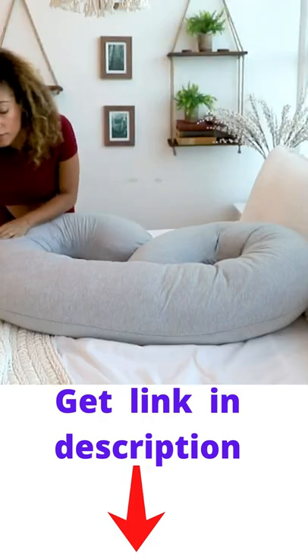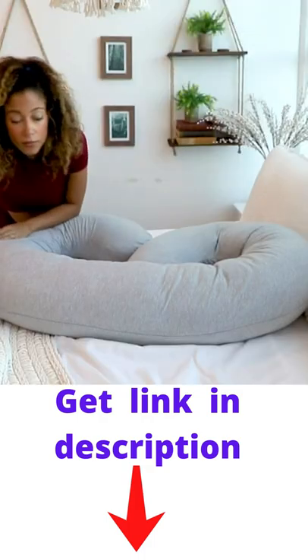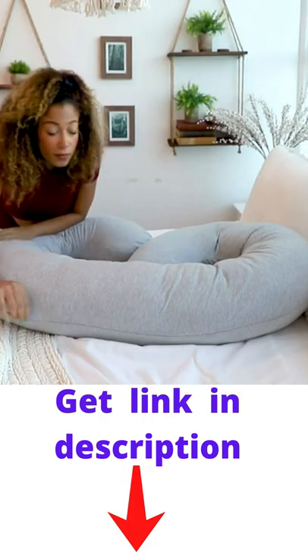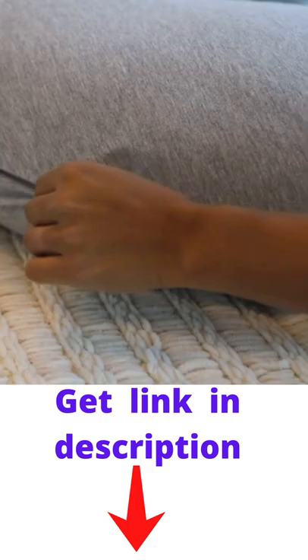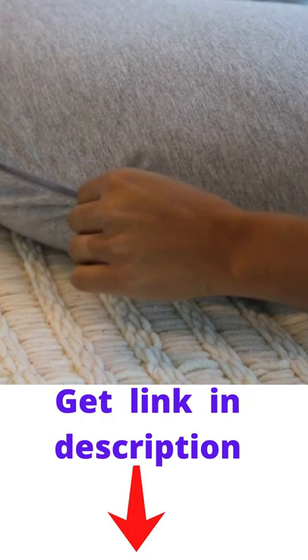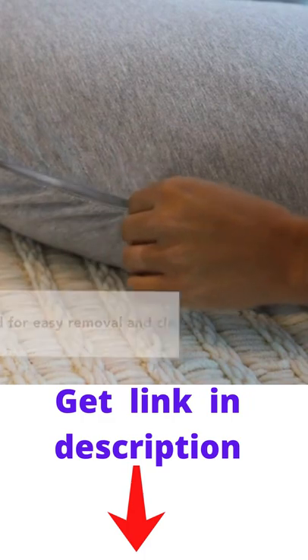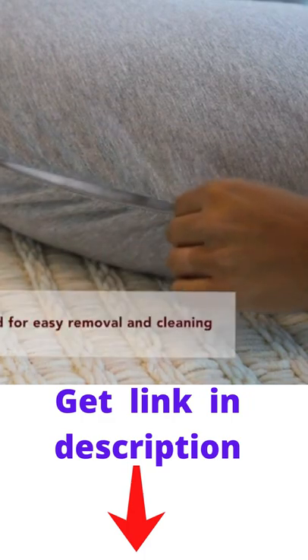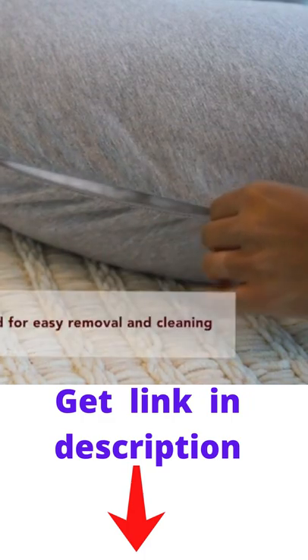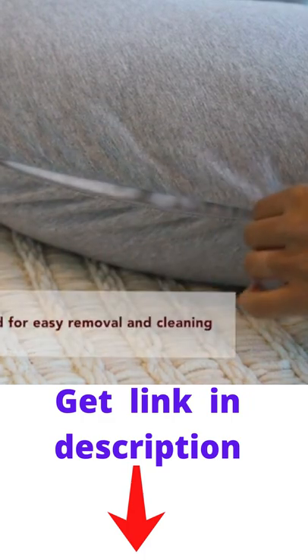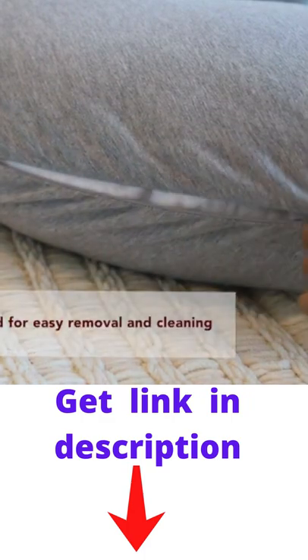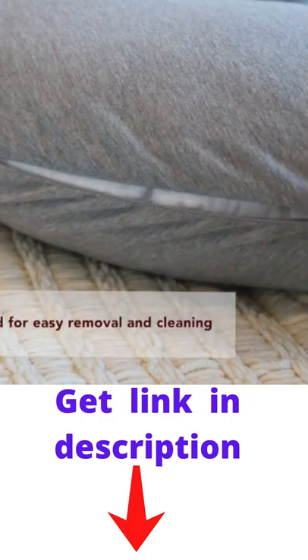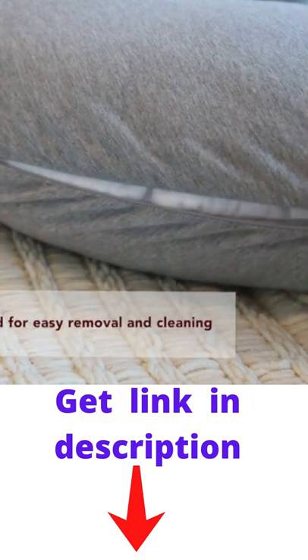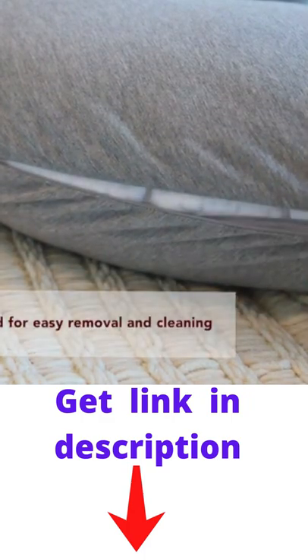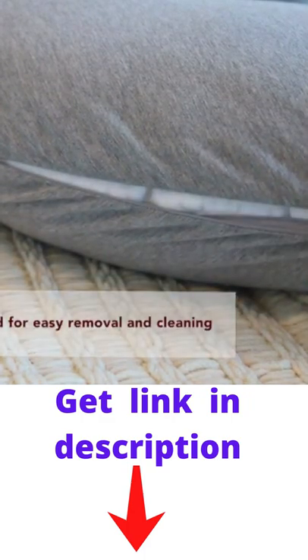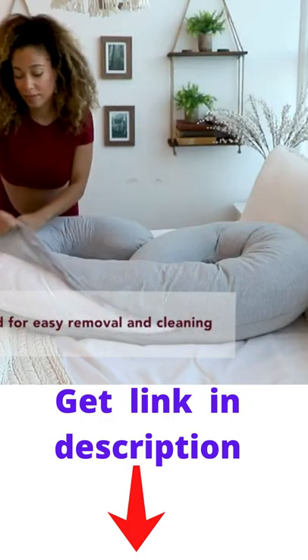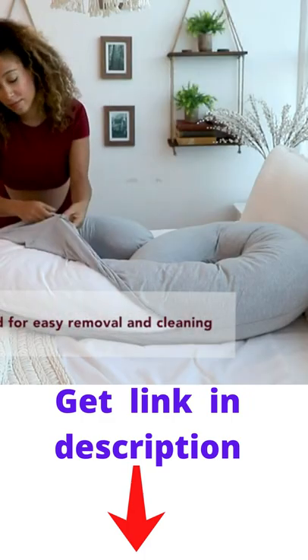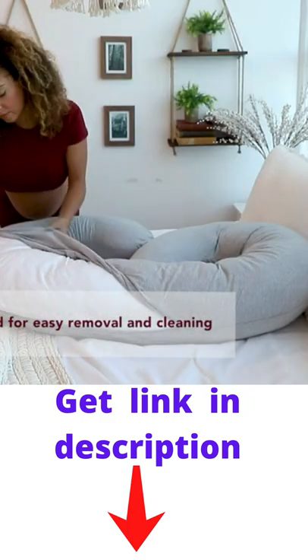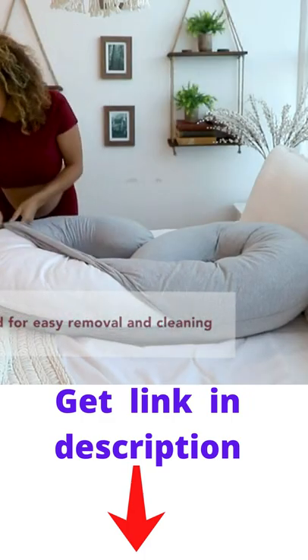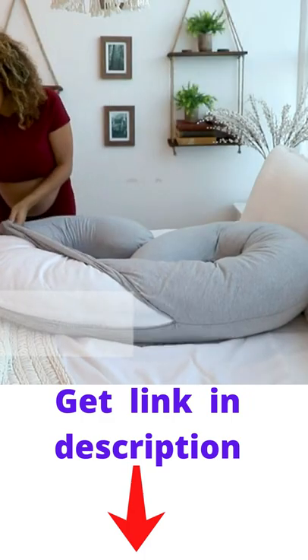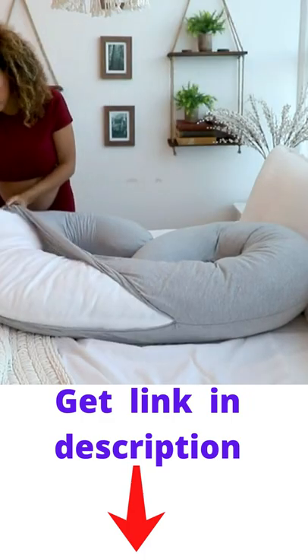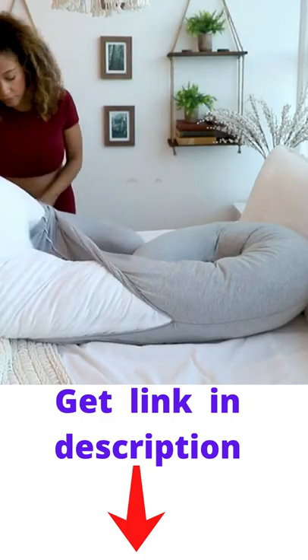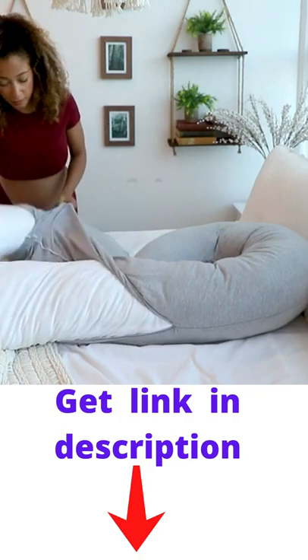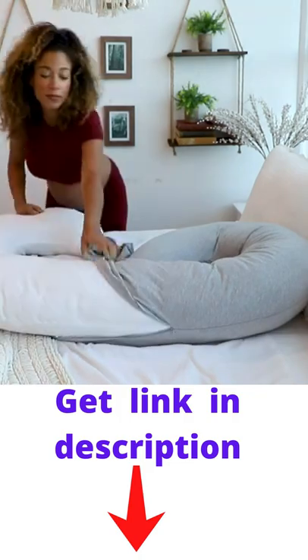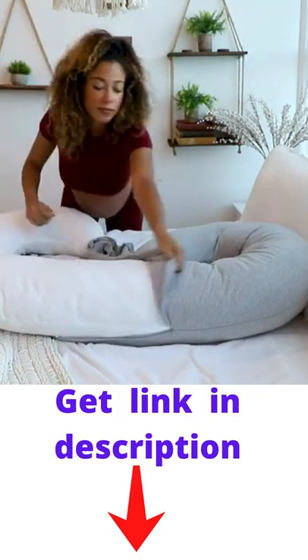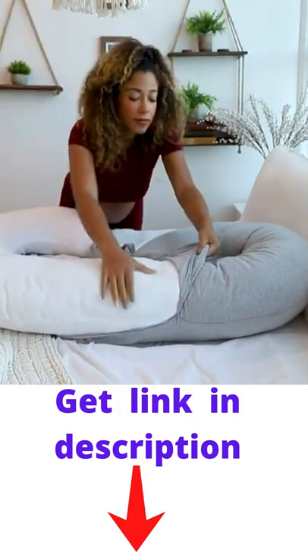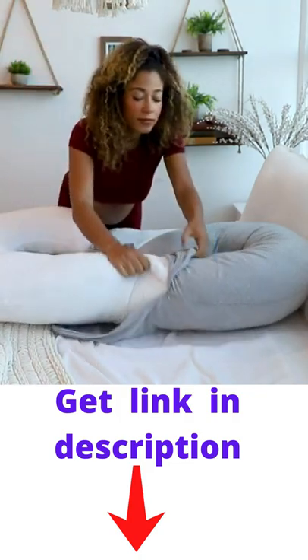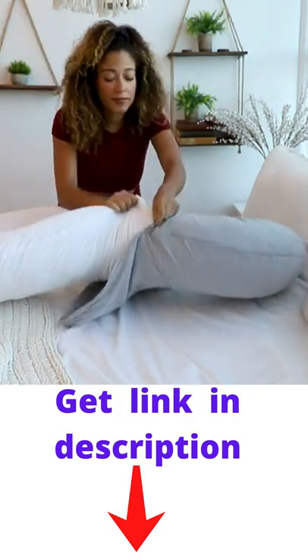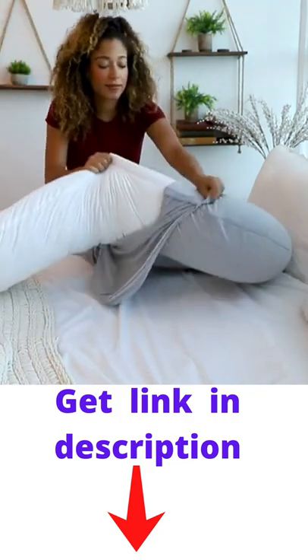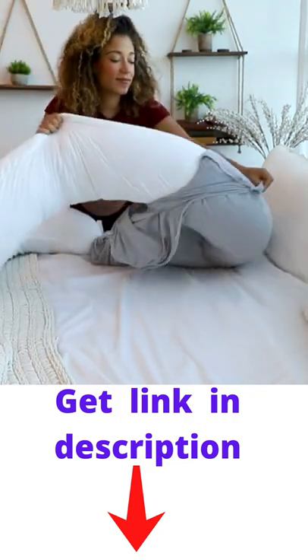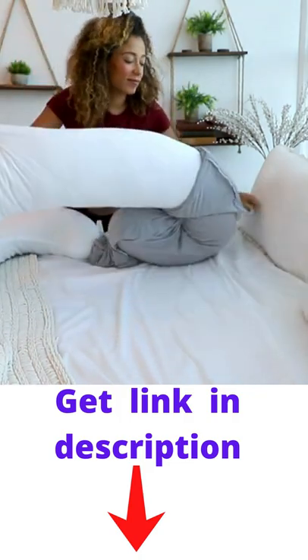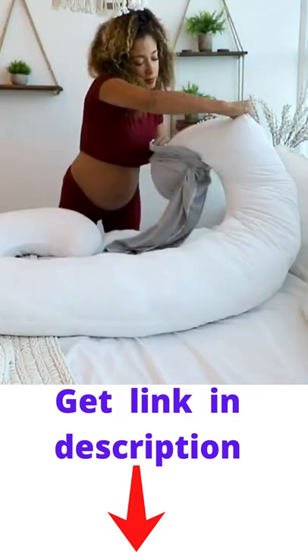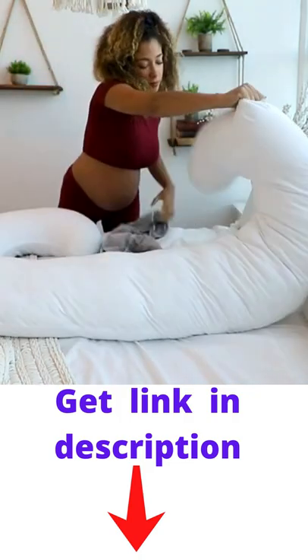To wash your pillow, remove the jersey cover. The invisible zipper is located on the side of your pregnancy pillow. Please note that the inner white shell cannot be washed.